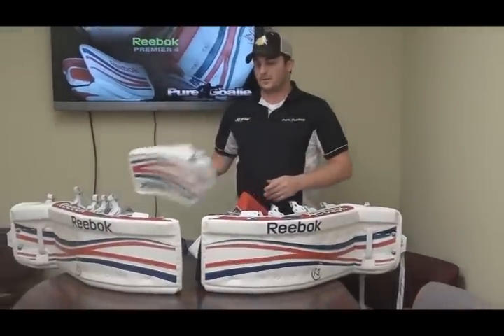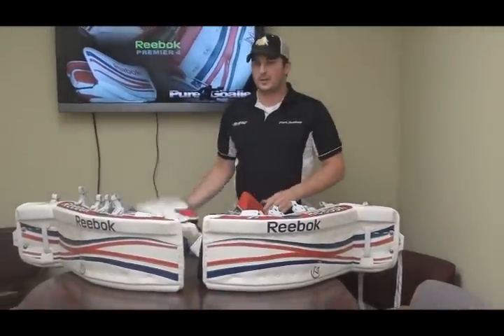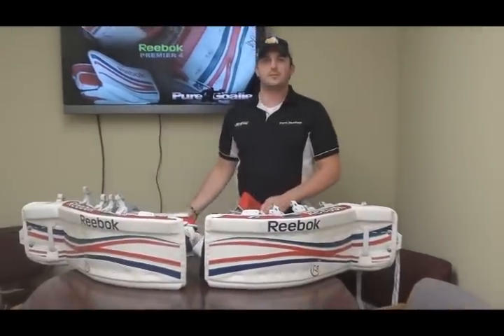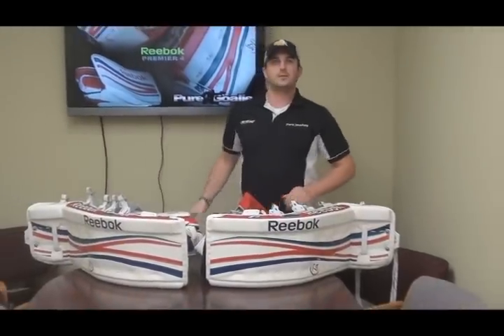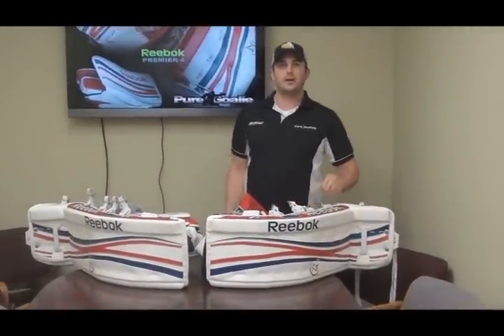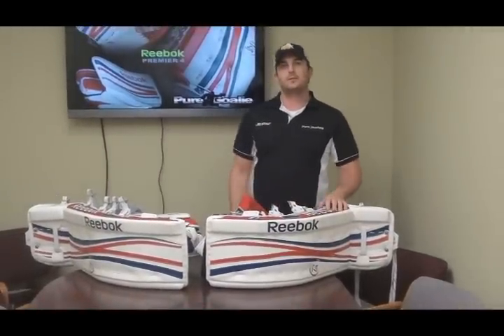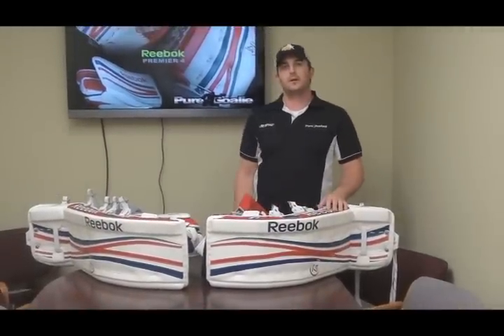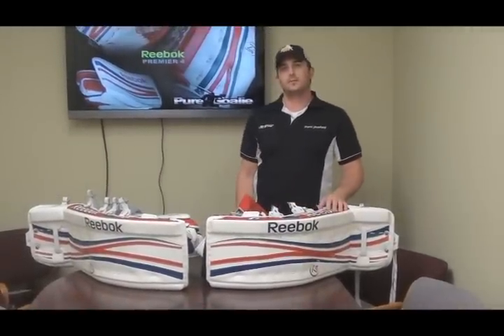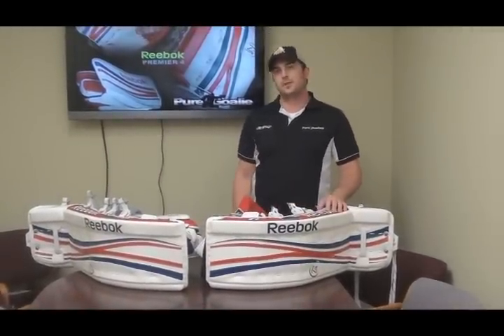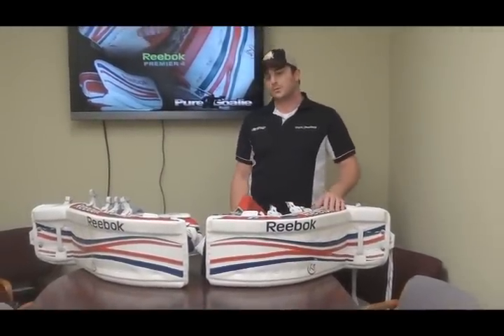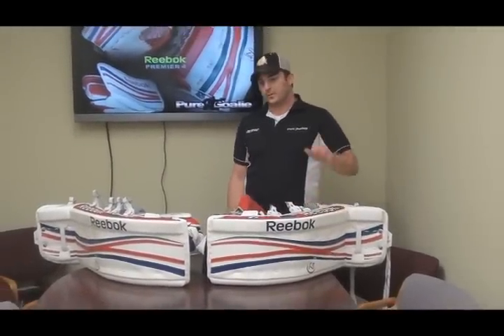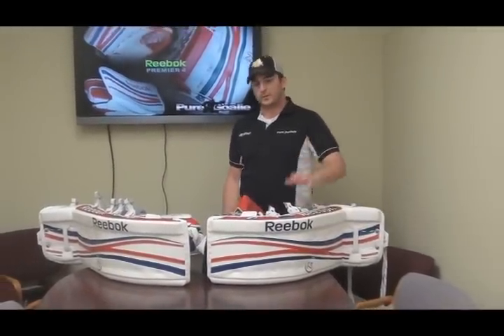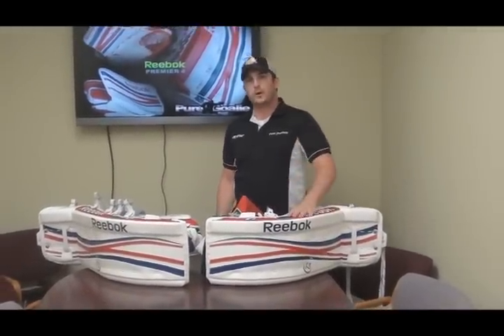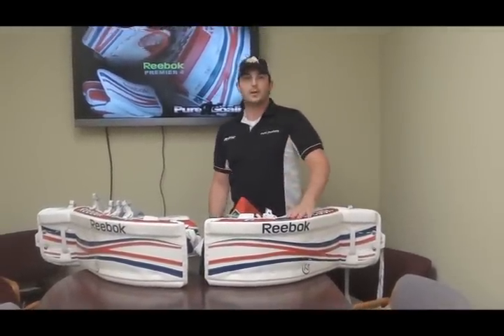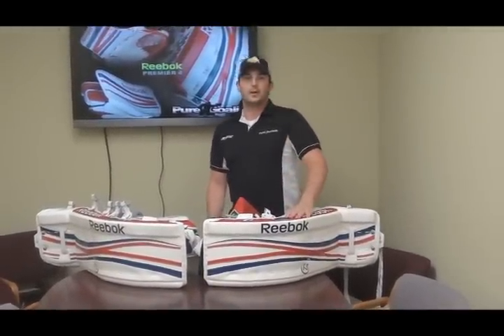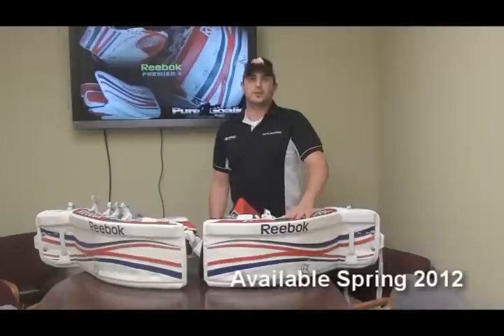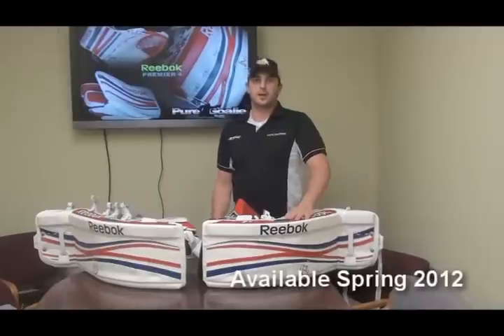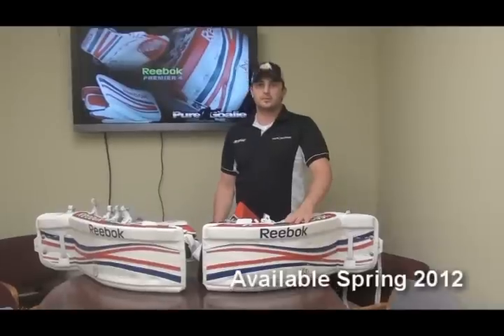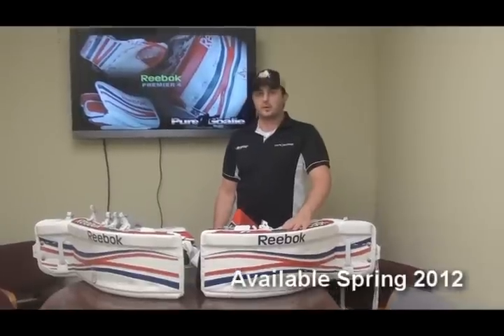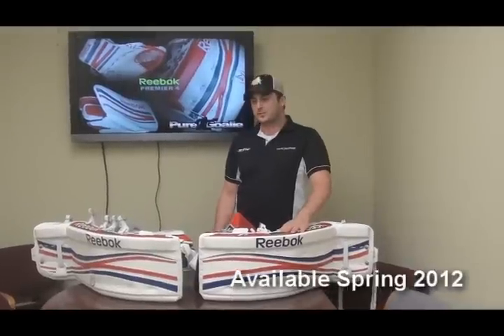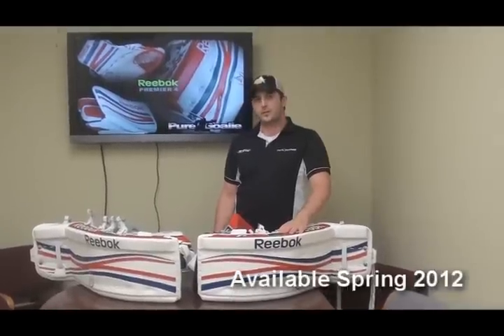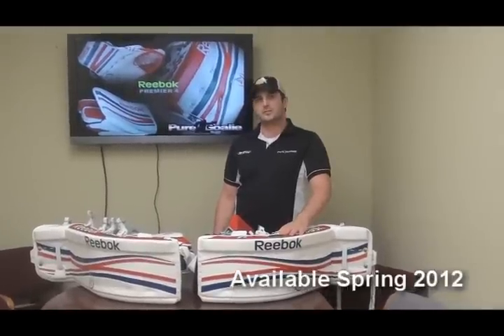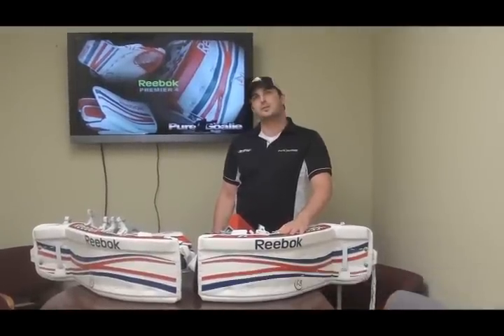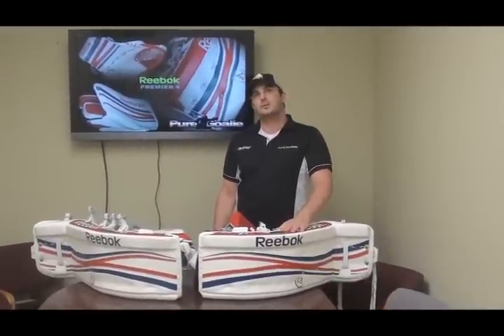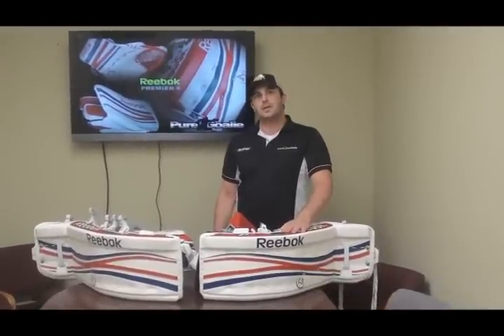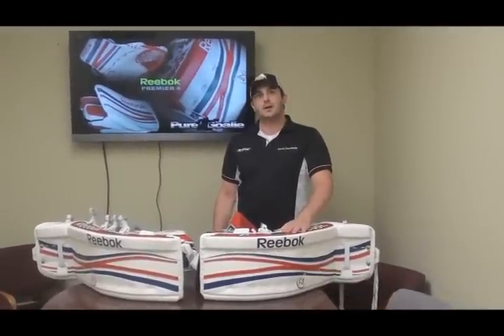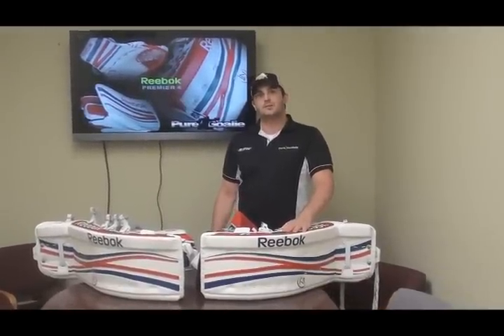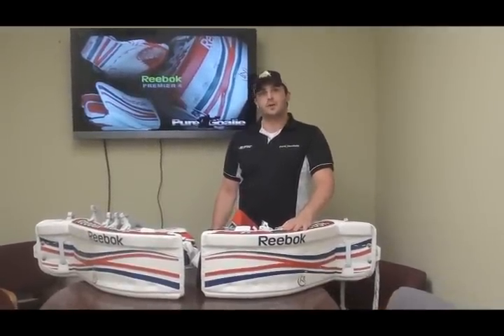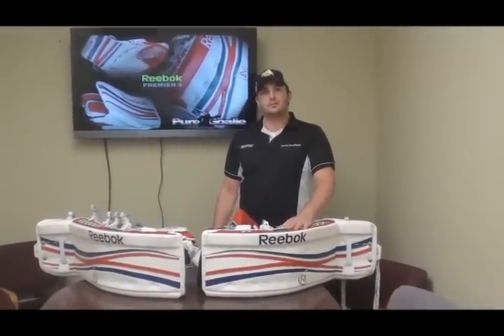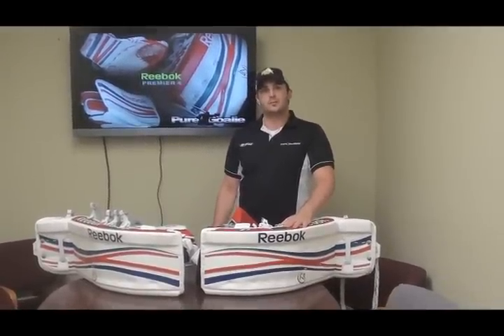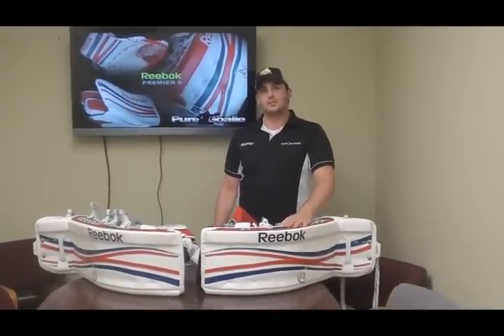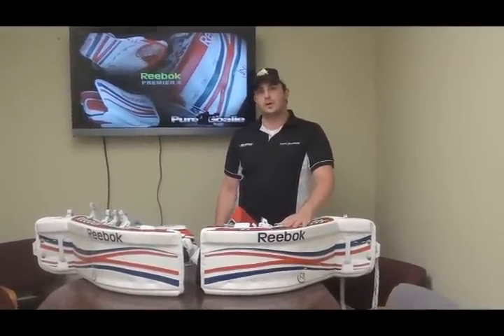And that's the new gear for 2012 — the Premier 4. Check it out in stores, coming this Spring 2012.